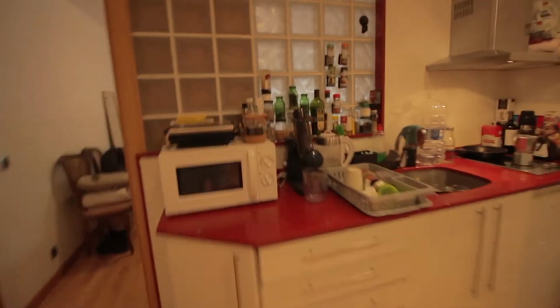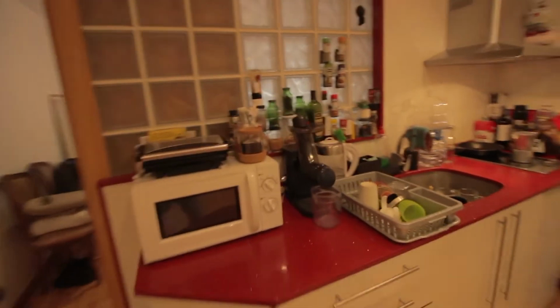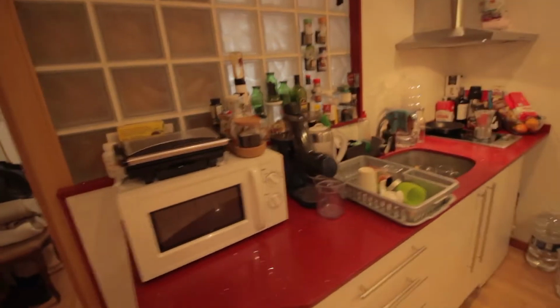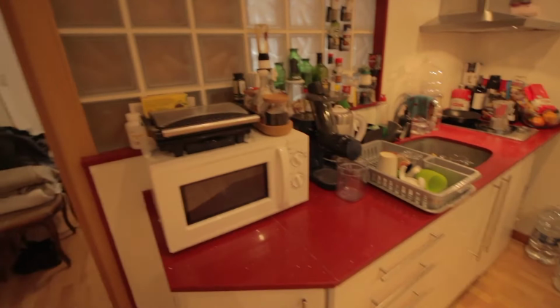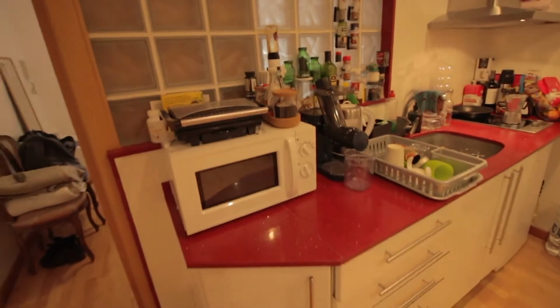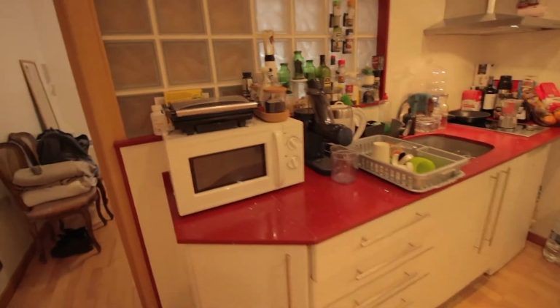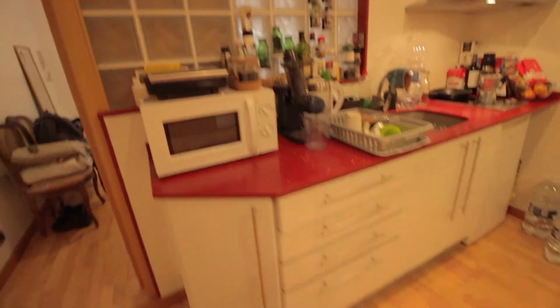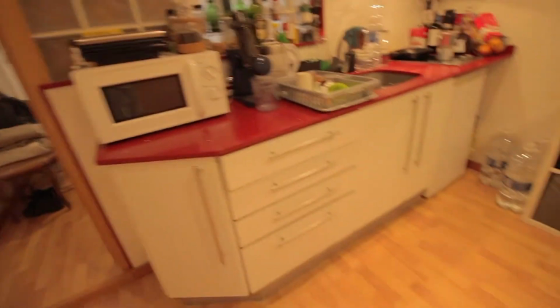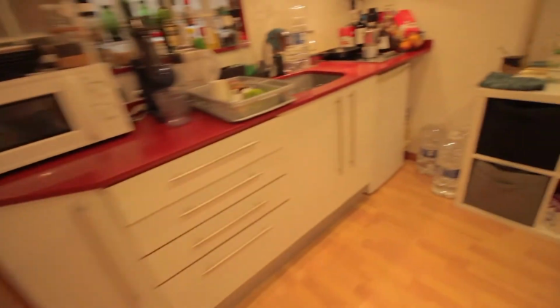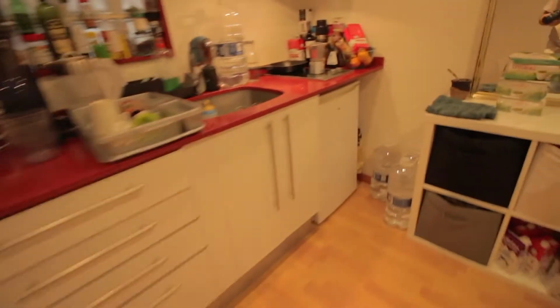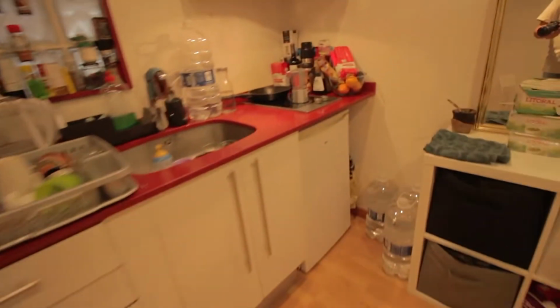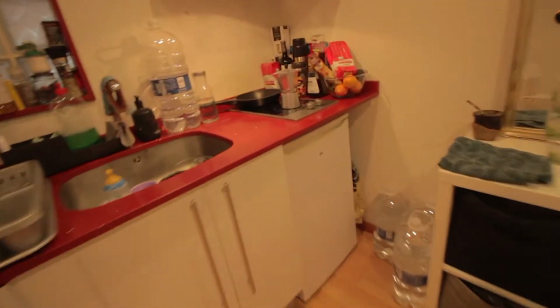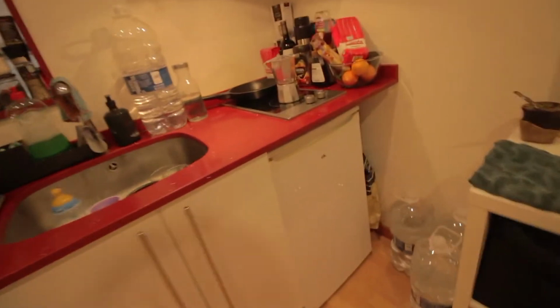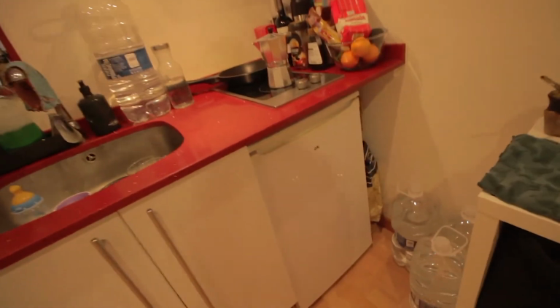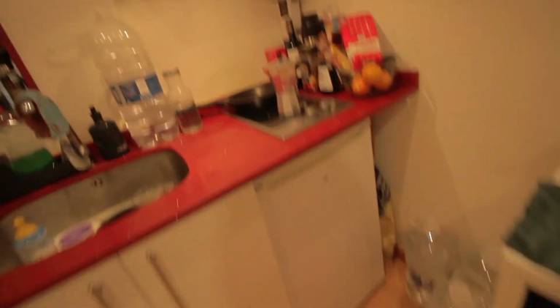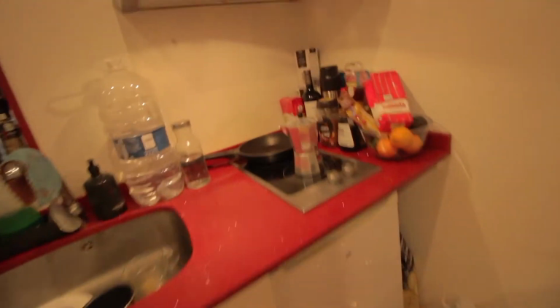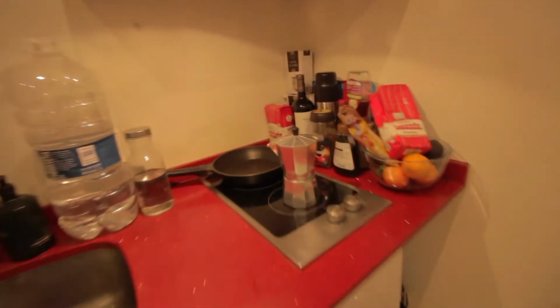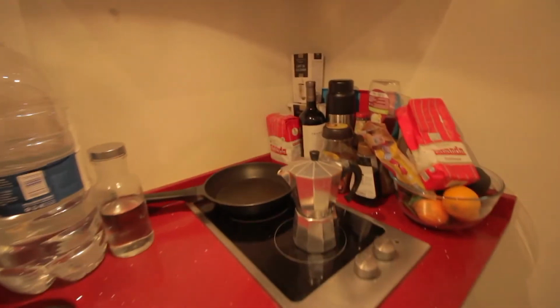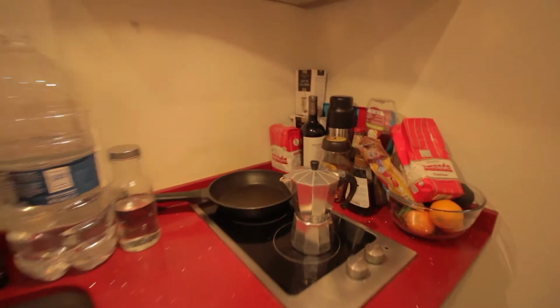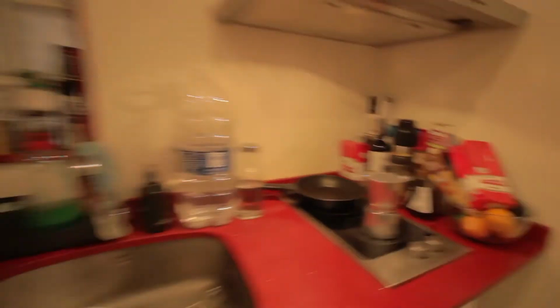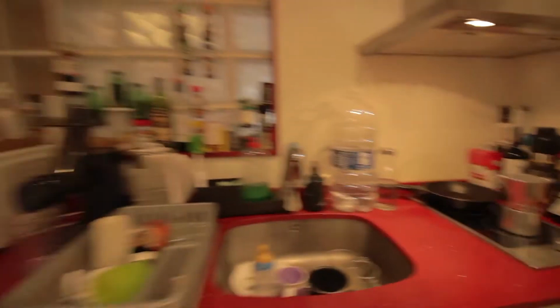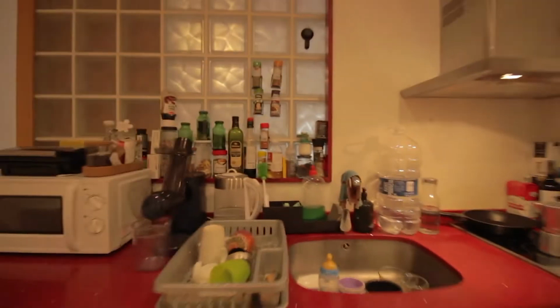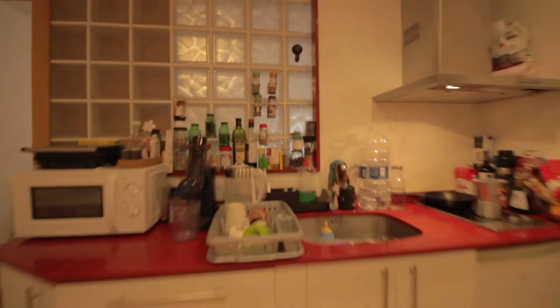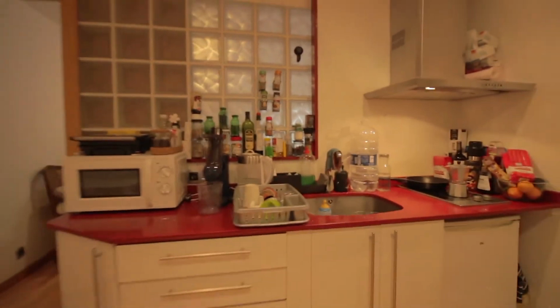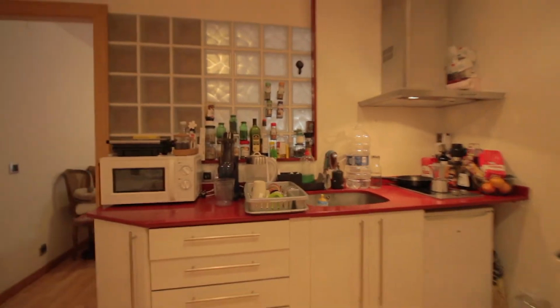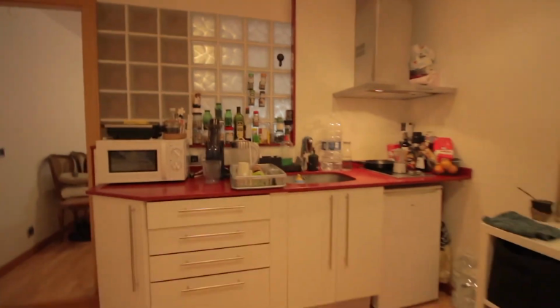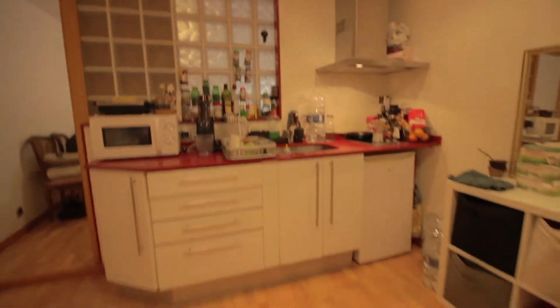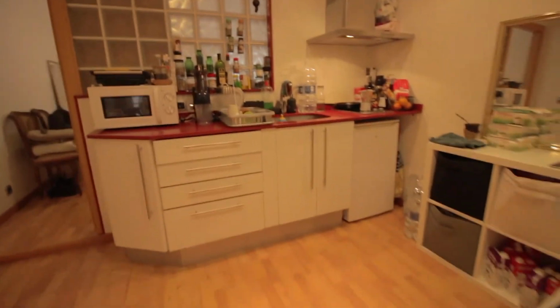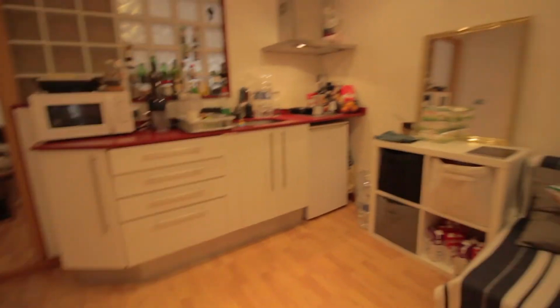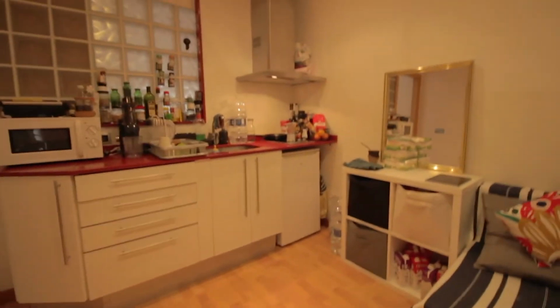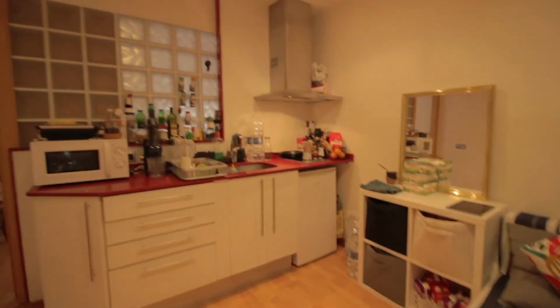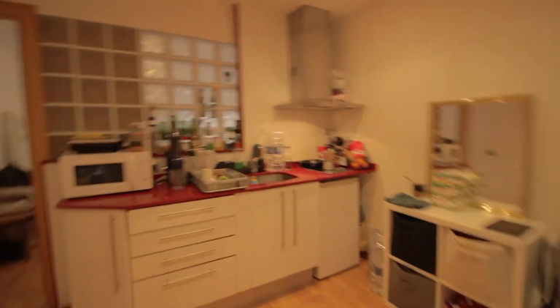This is a complete kitchen with microwave, freezer and fridge, electric stoves, and of course all the tools and stuff you'll need.